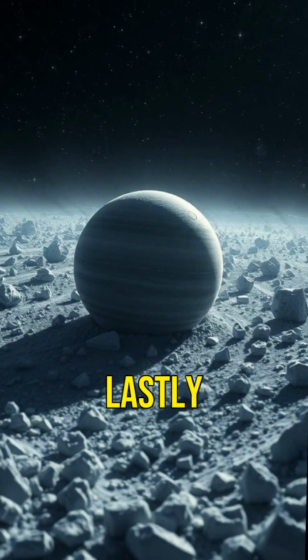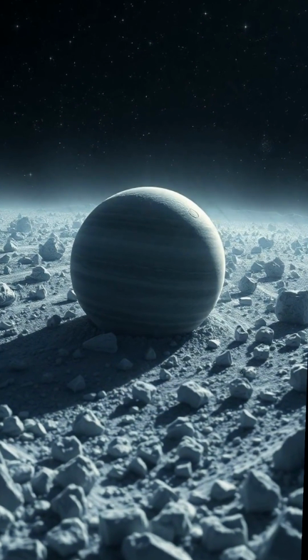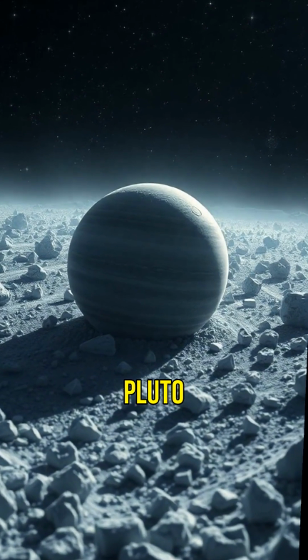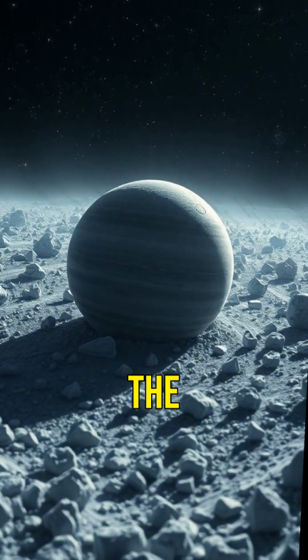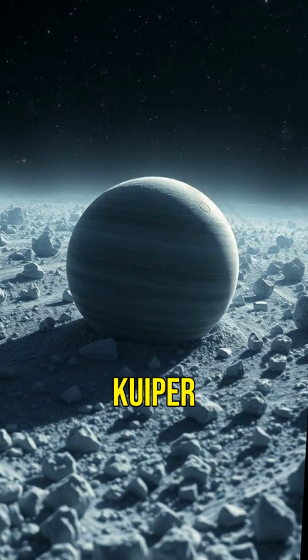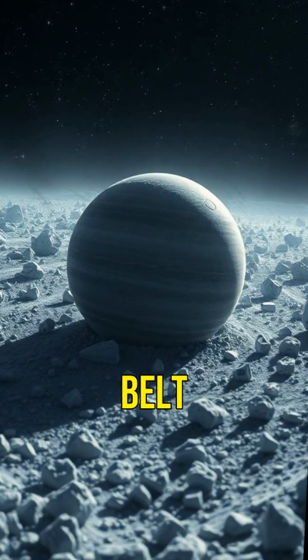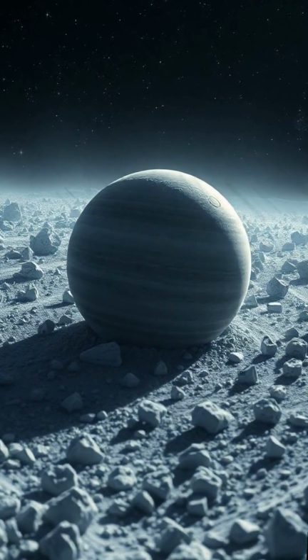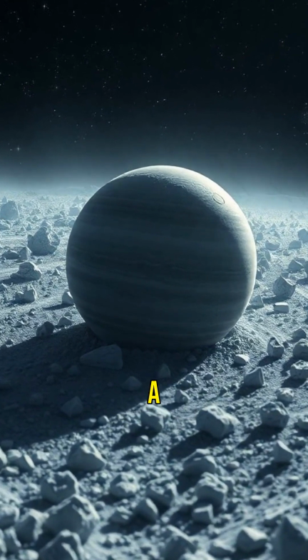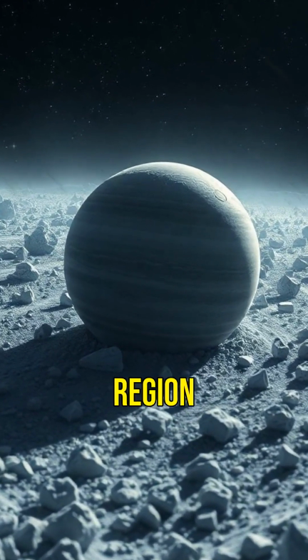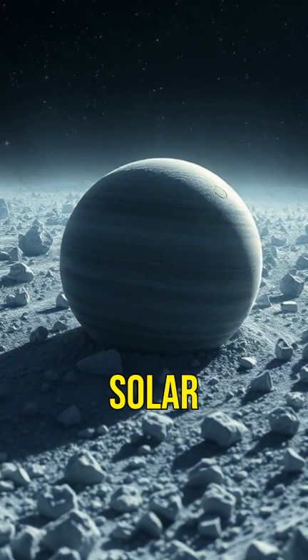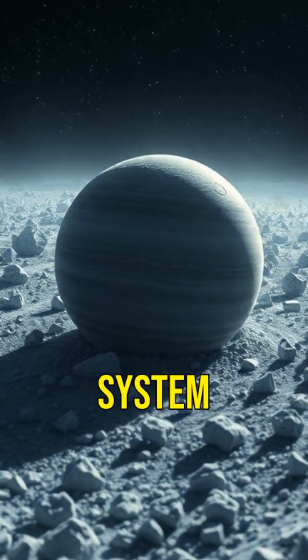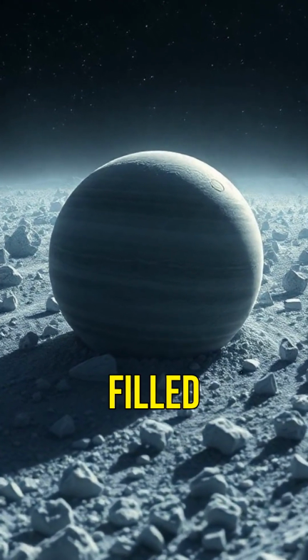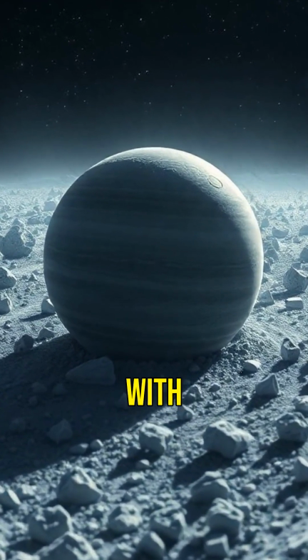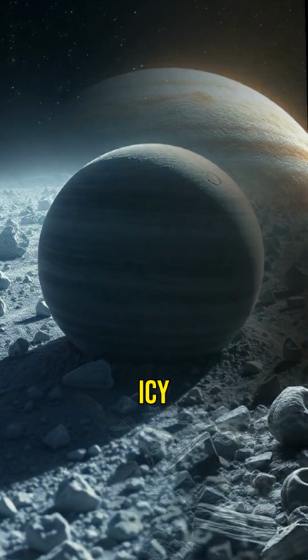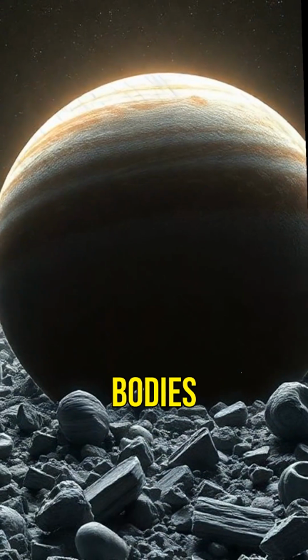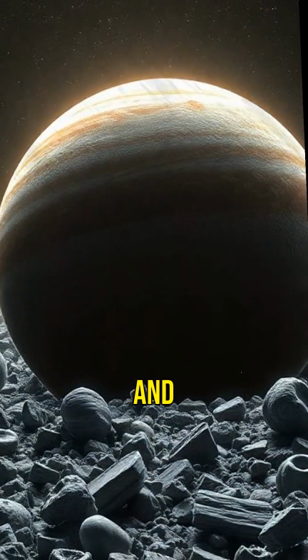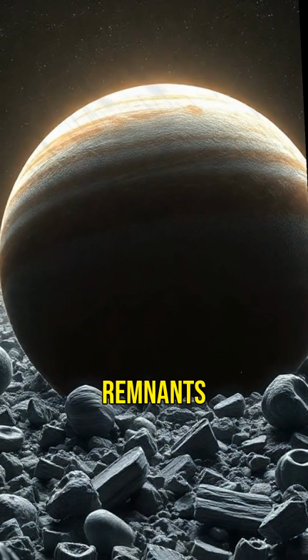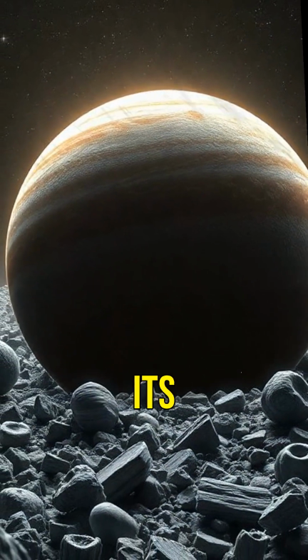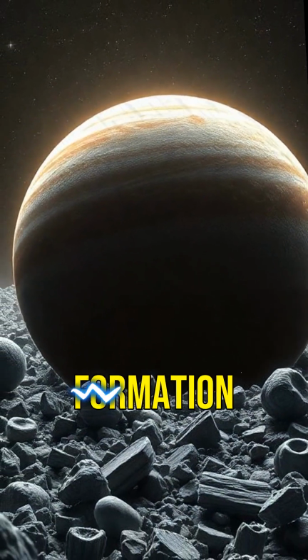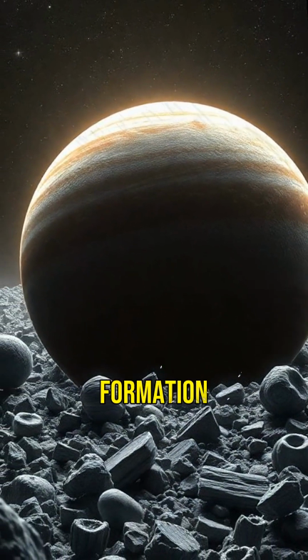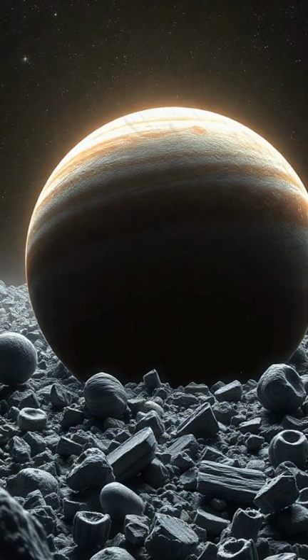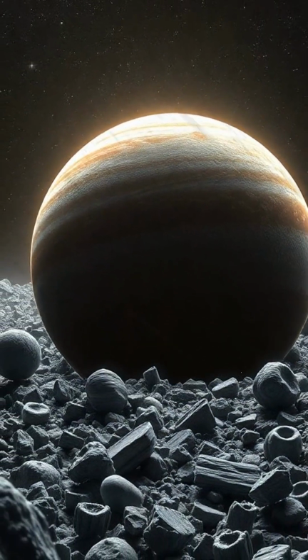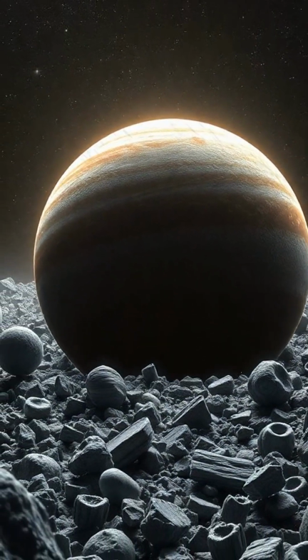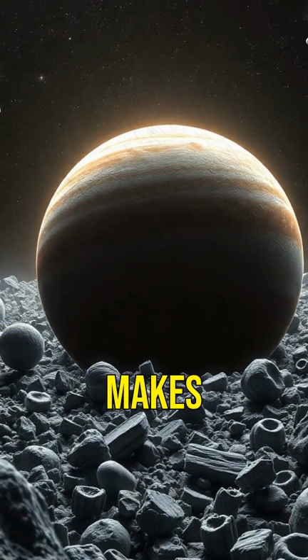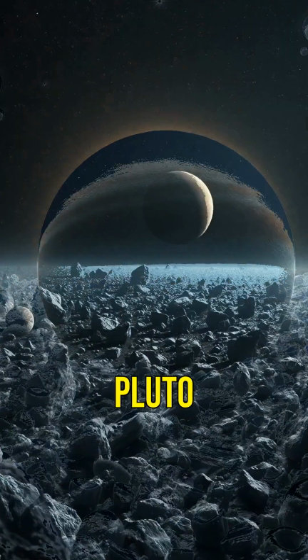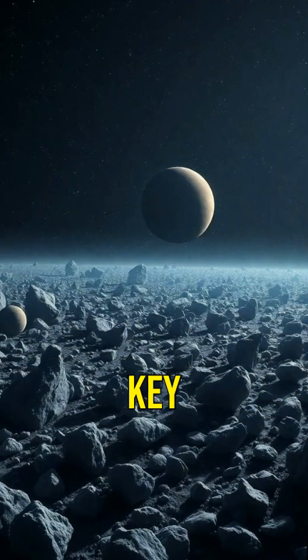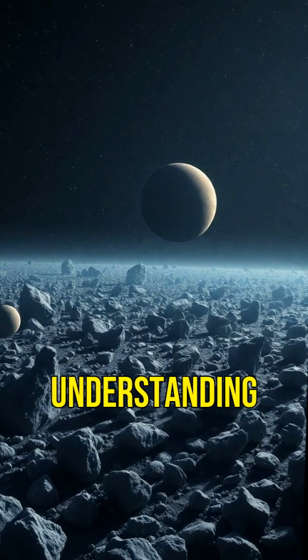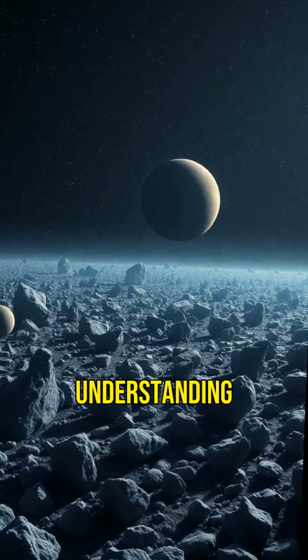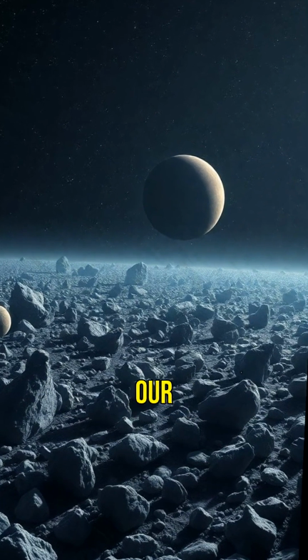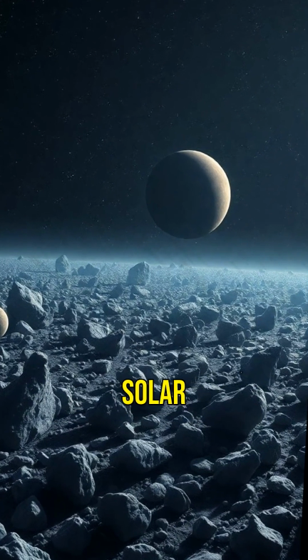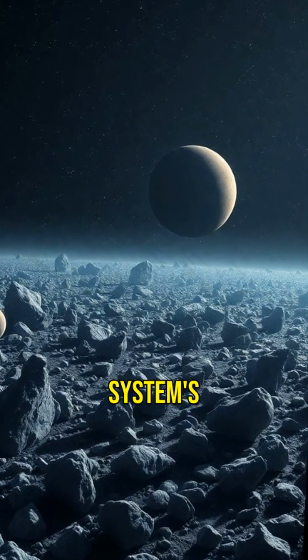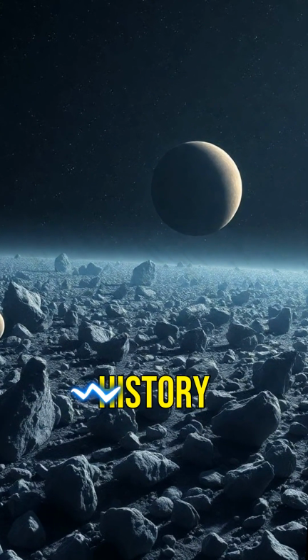Lastly, Pluto is in the Kuiper Belt, a region of the solar system filled with icy bodies and remnants from its formation. This makes Pluto a key to understanding our solar system's history.